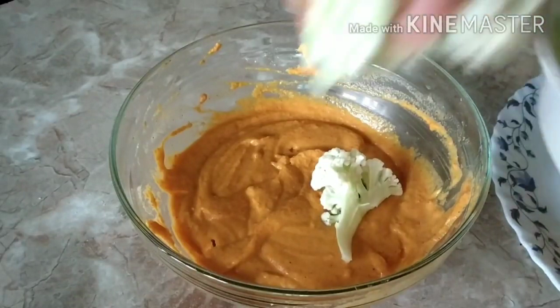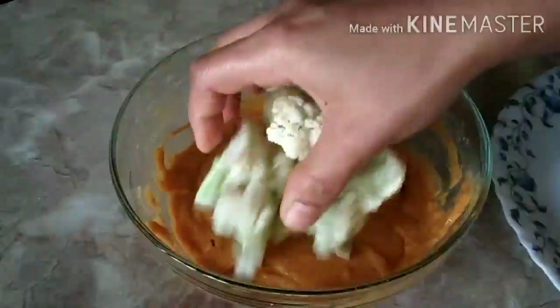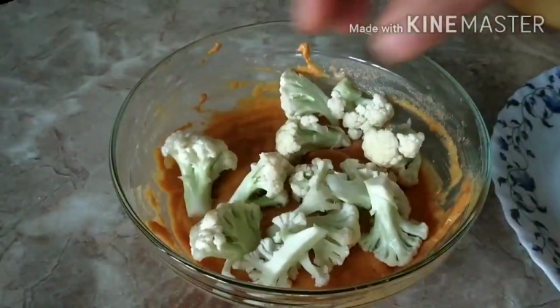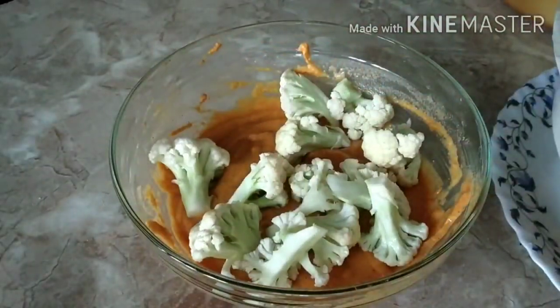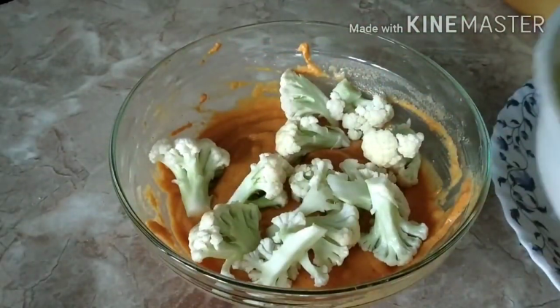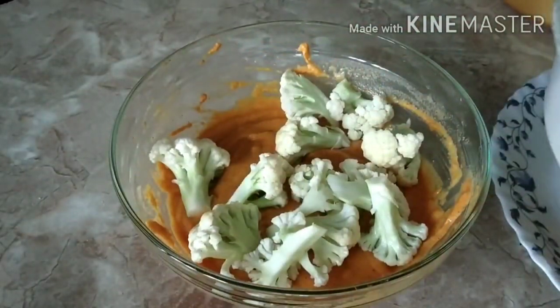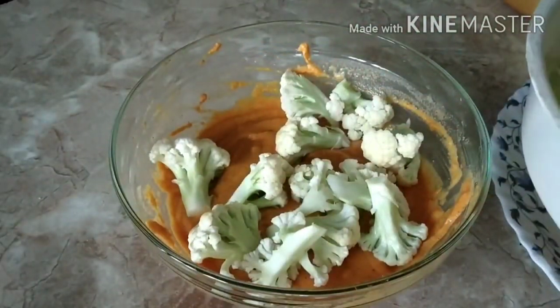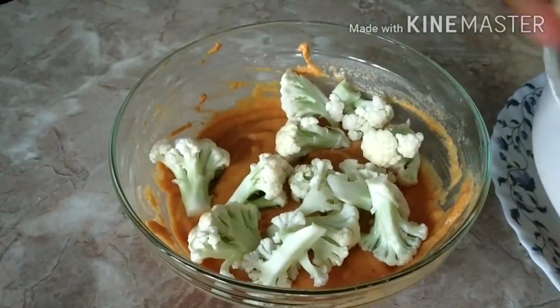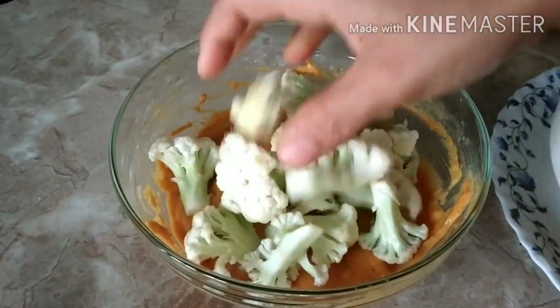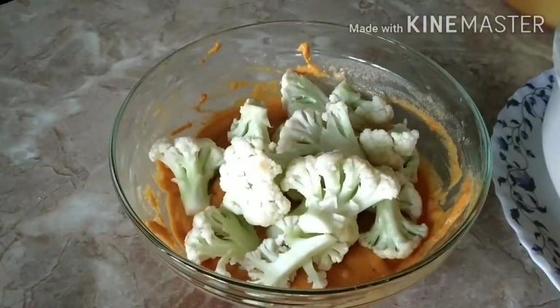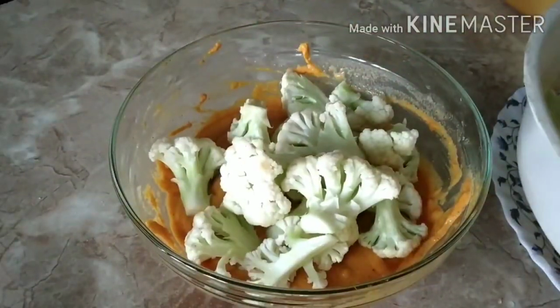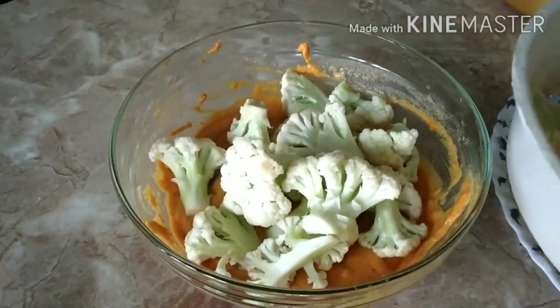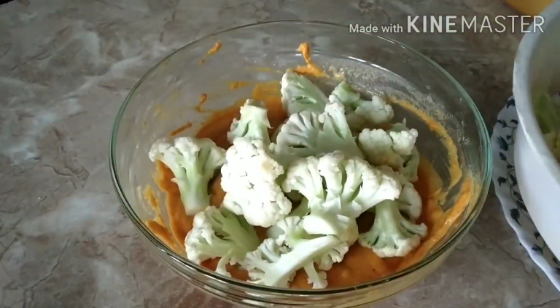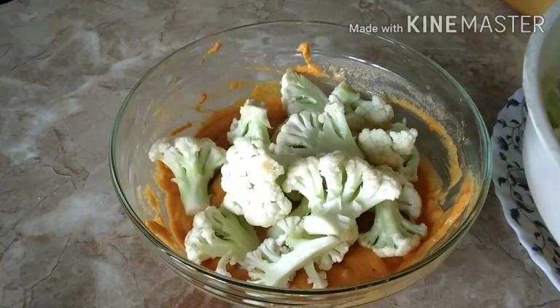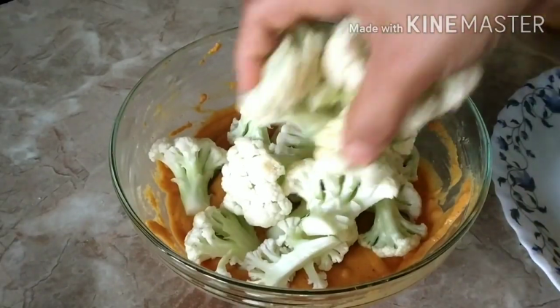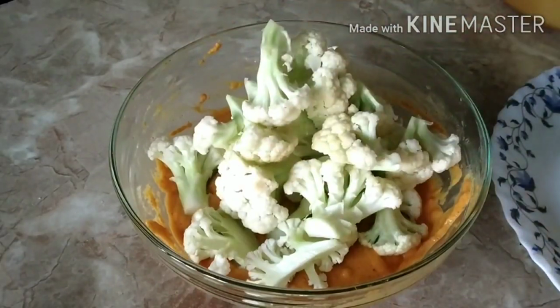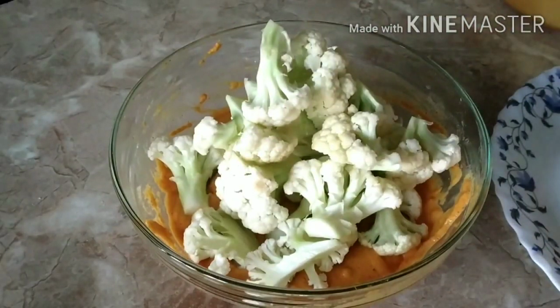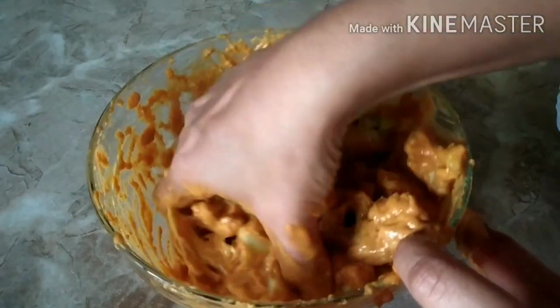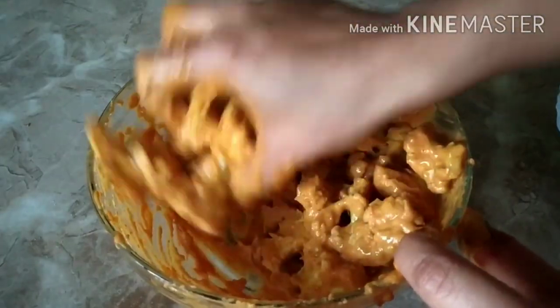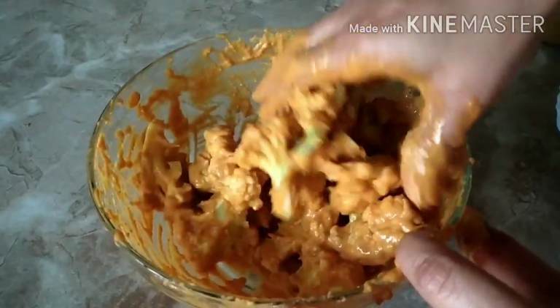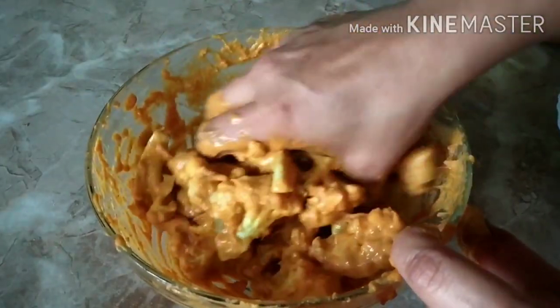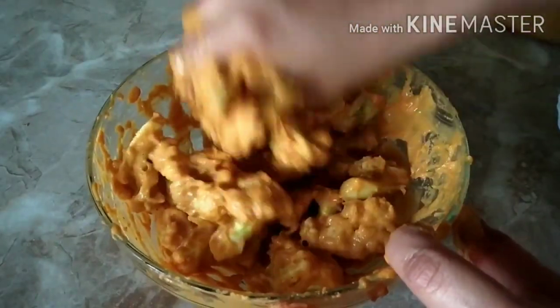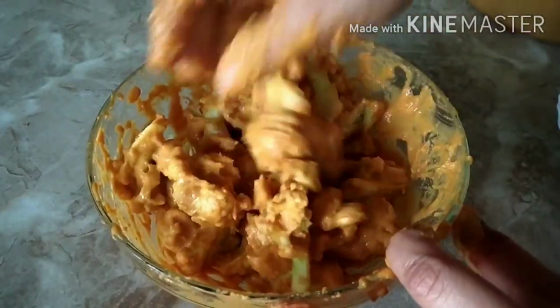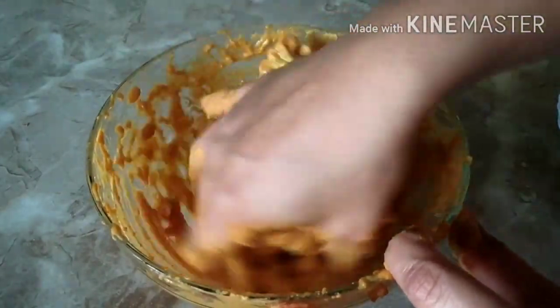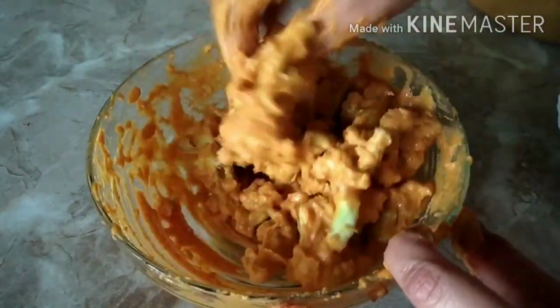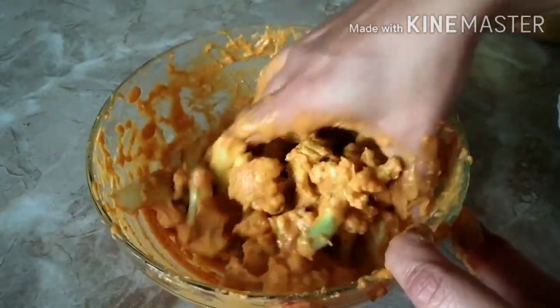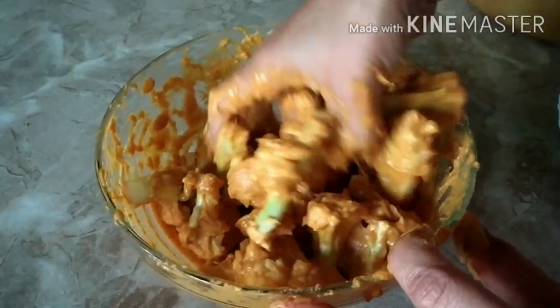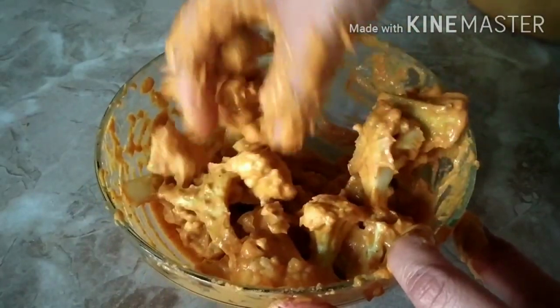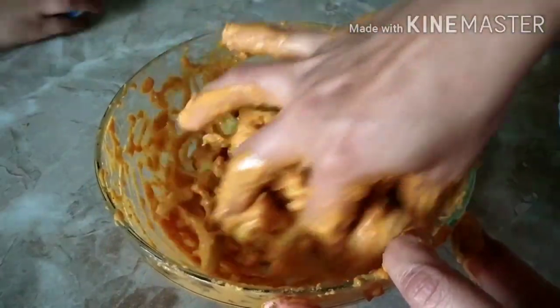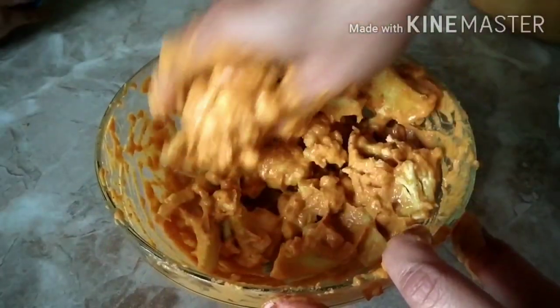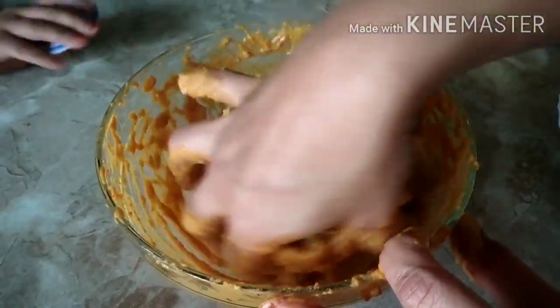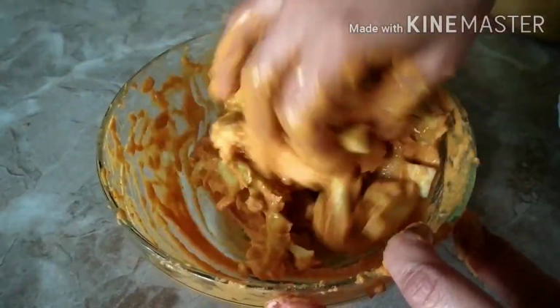Into the batter I am going to add the cauliflower florets and mix nicely until the florets are well coated with the batter. At this point I realized I wanted a bigger bowl, but I didn't want to add any more dishes to wash, so just adjusting!